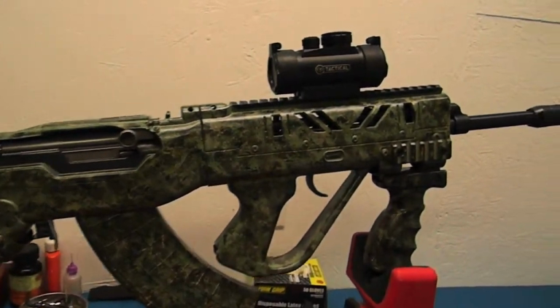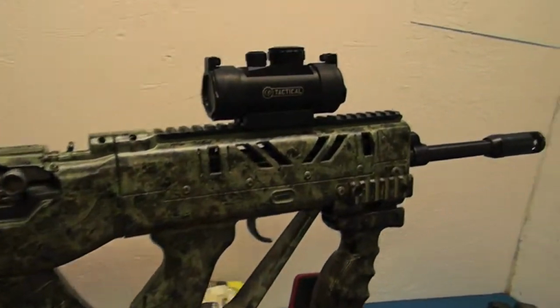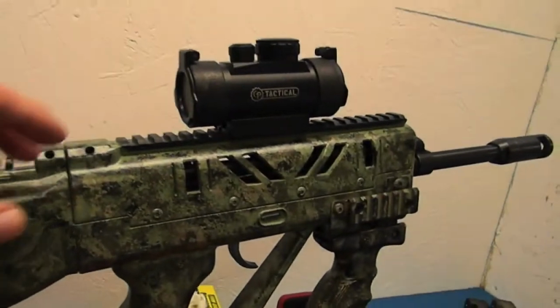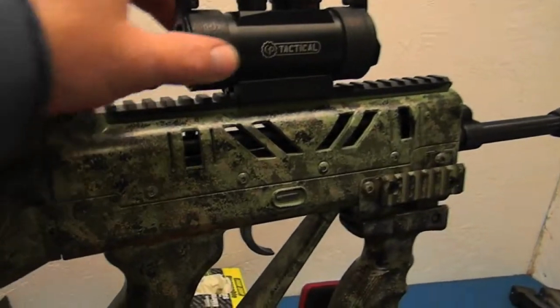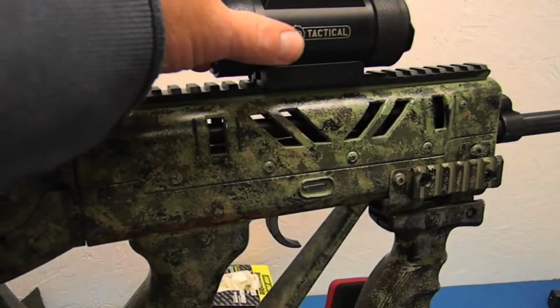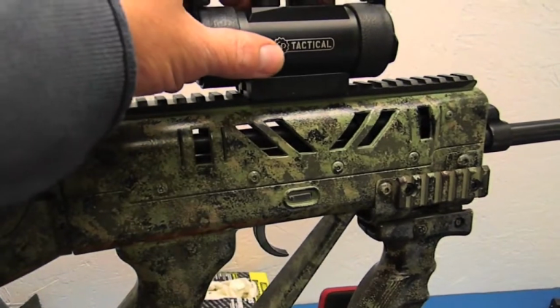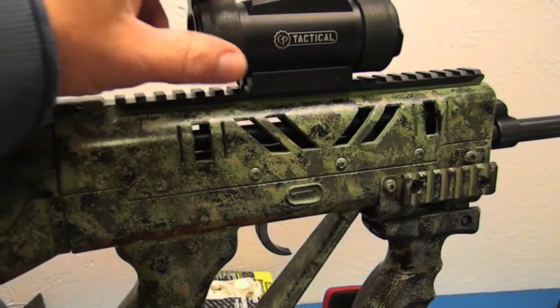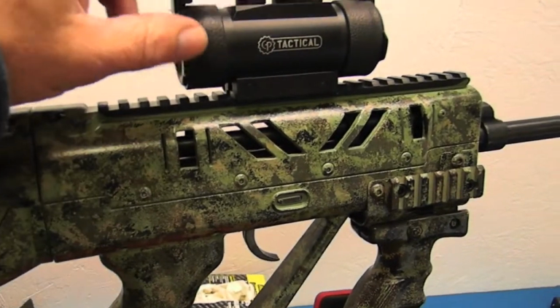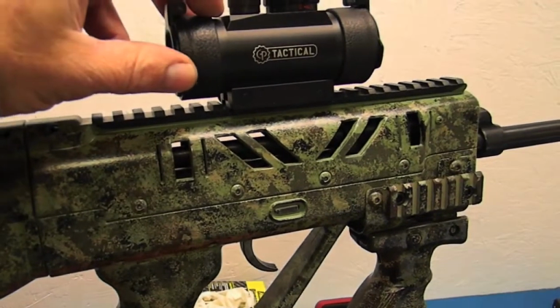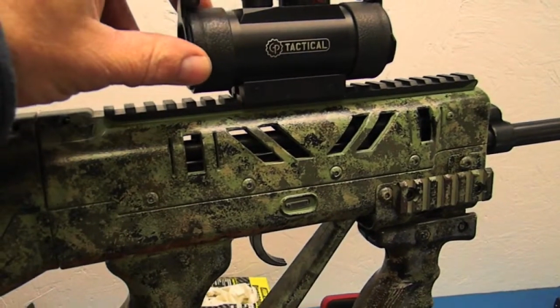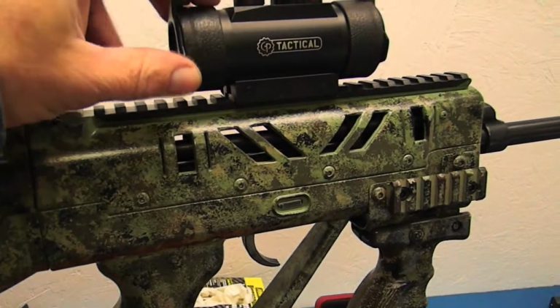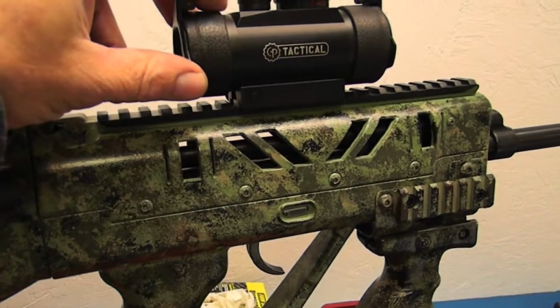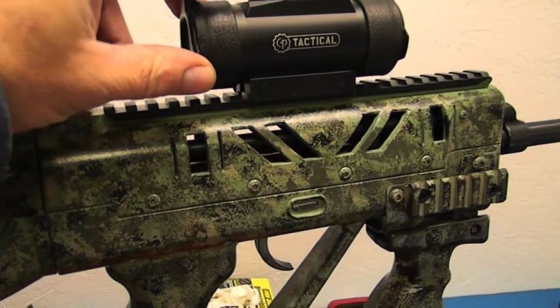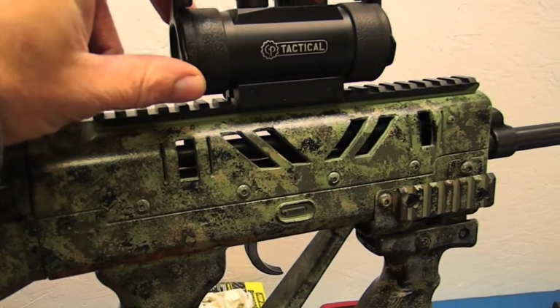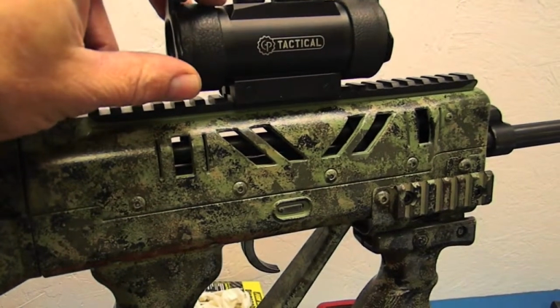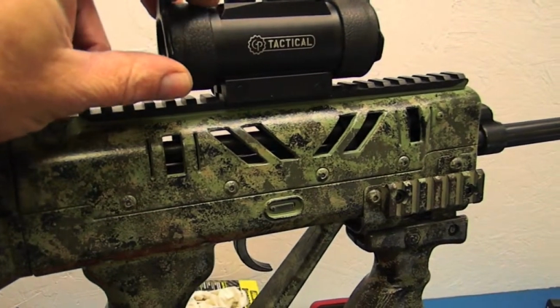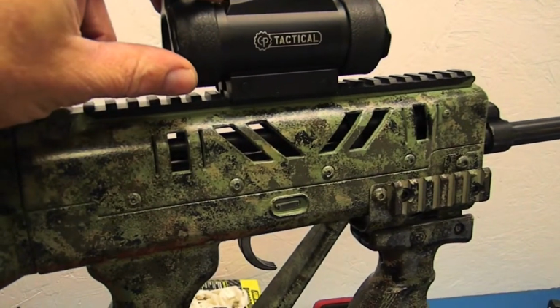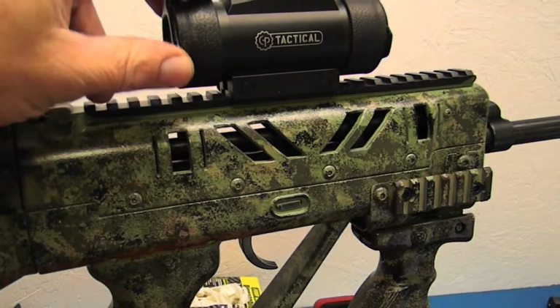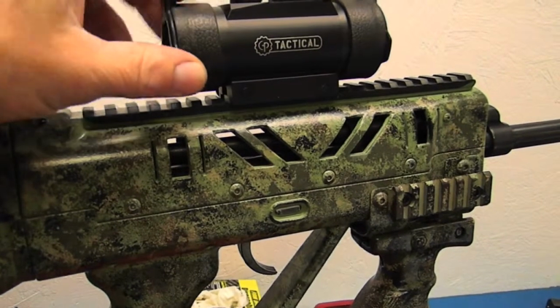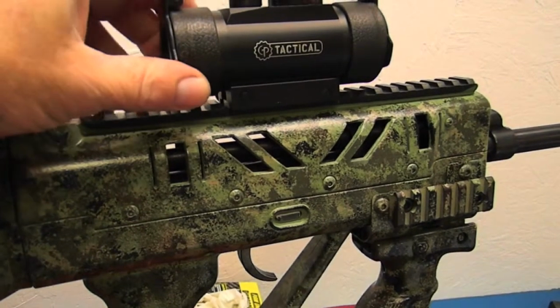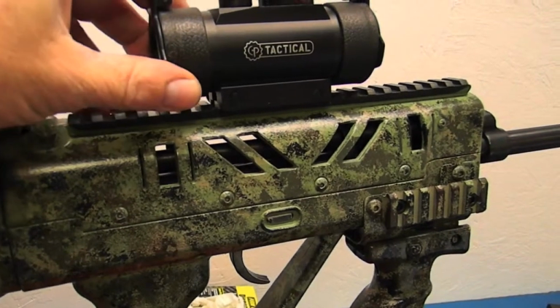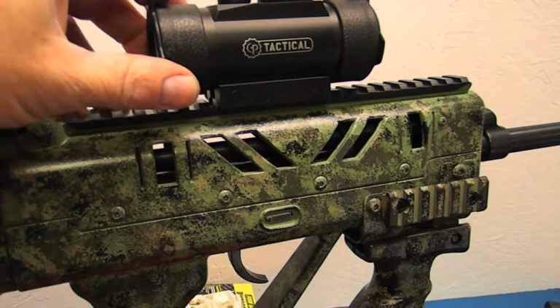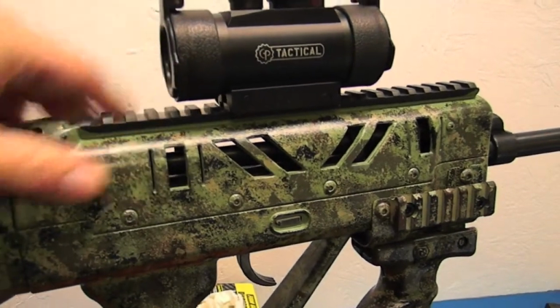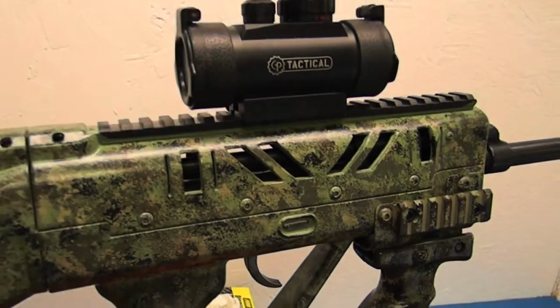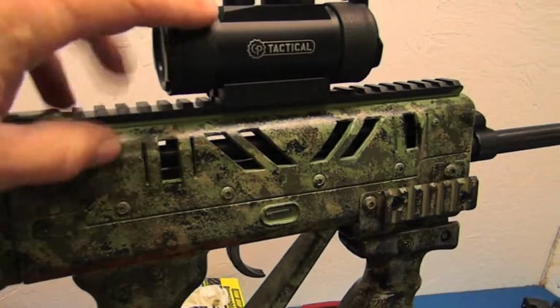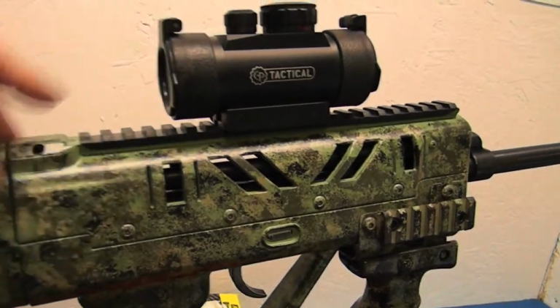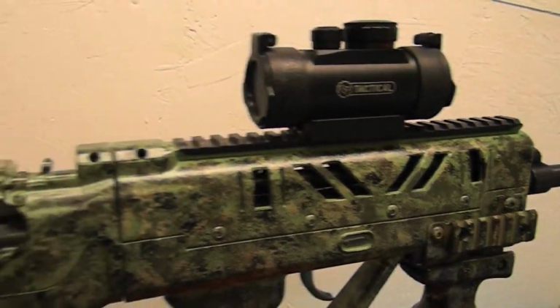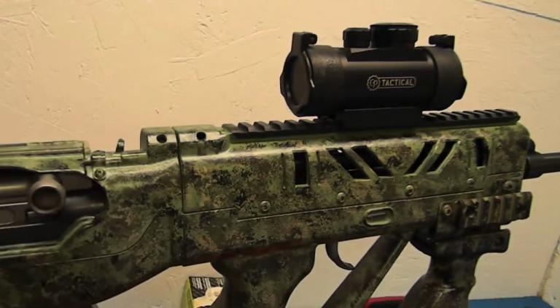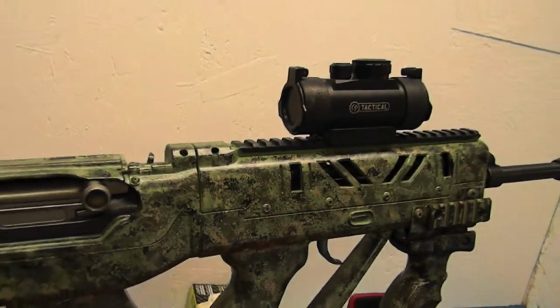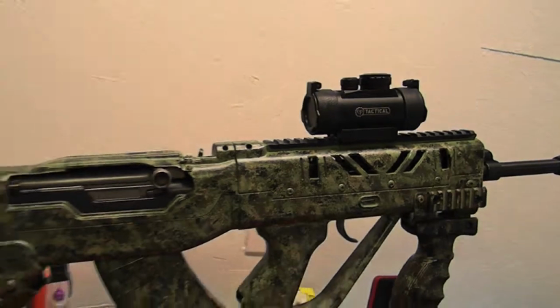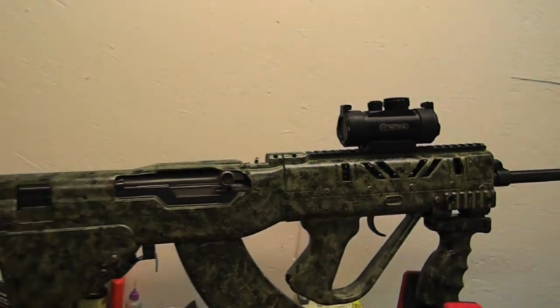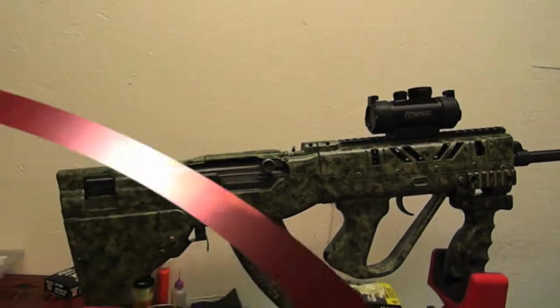The other thing I'm gonna do is put a 4x30 scope on this. I want to reach out to 100 yards and this just doesn't do it. Anyway, thanks for watching.